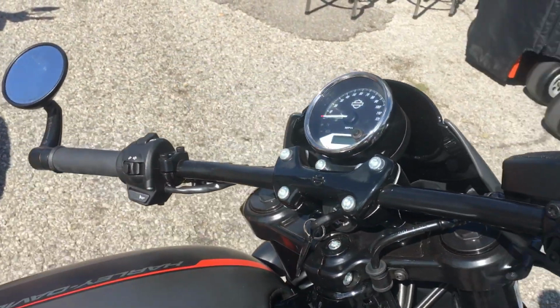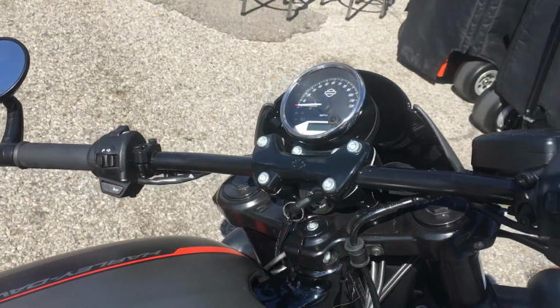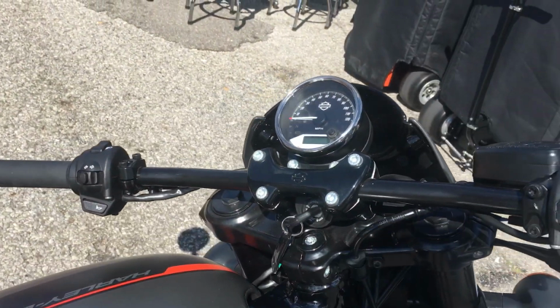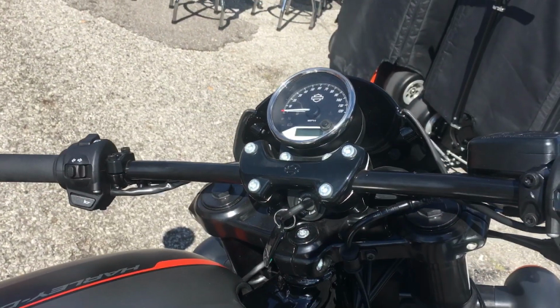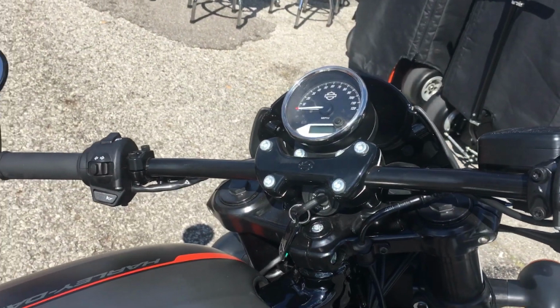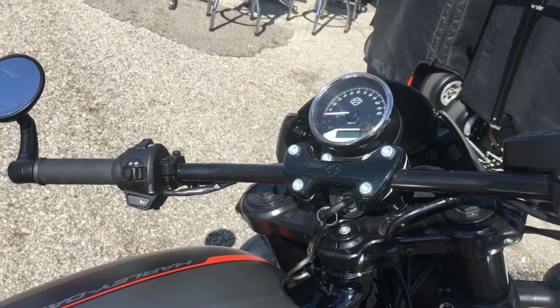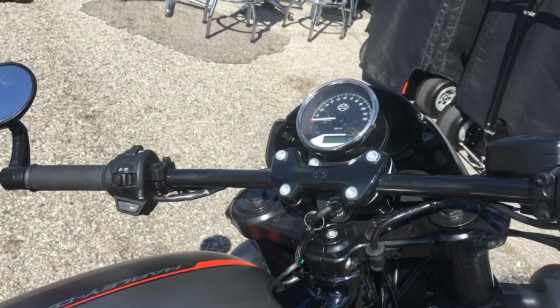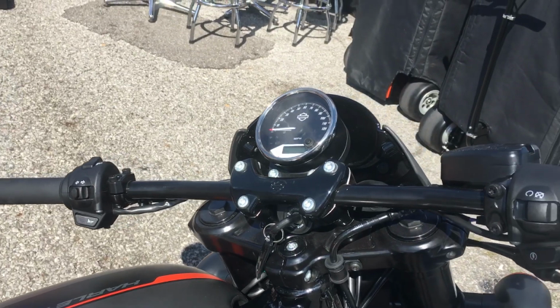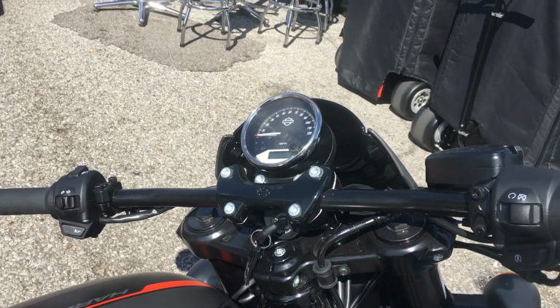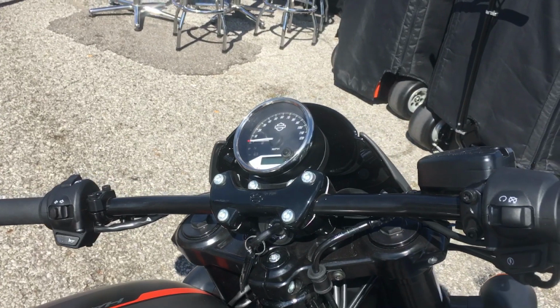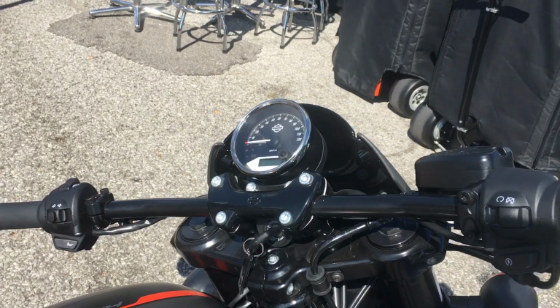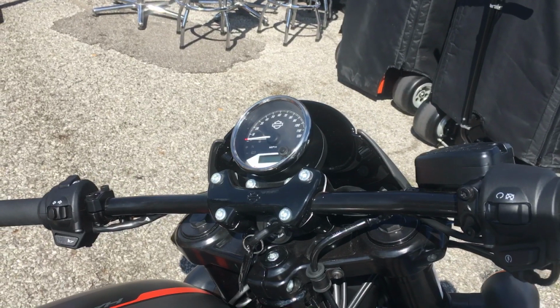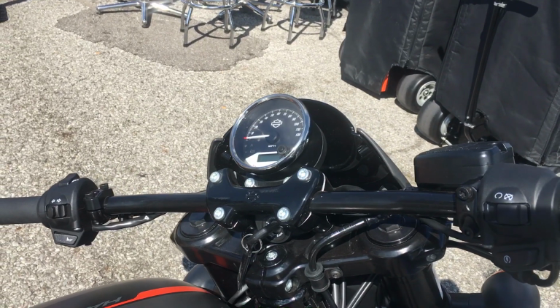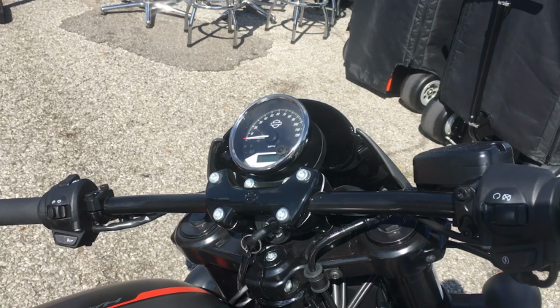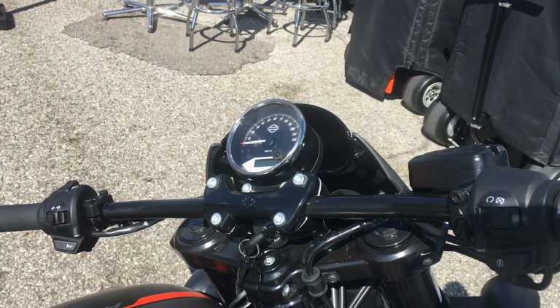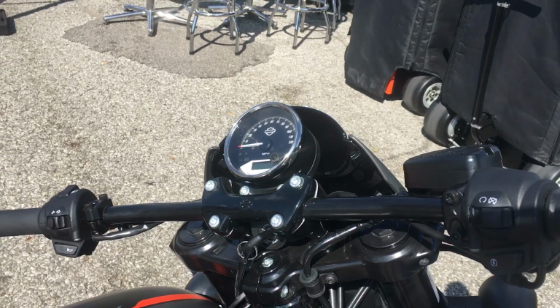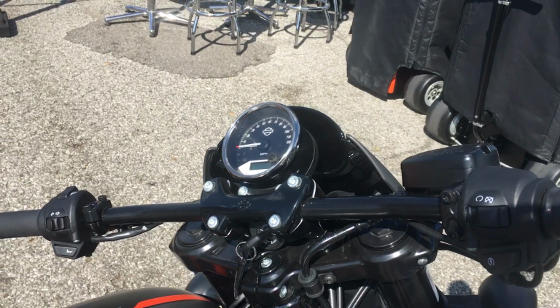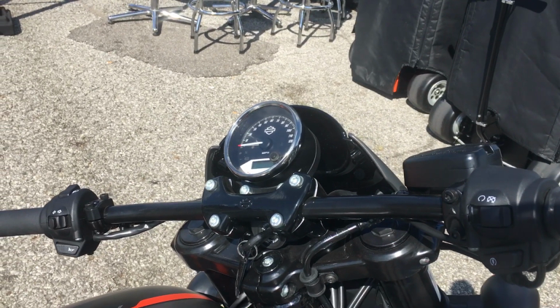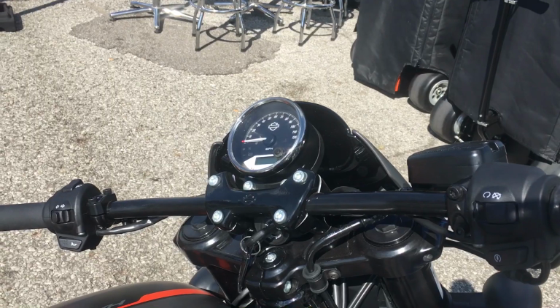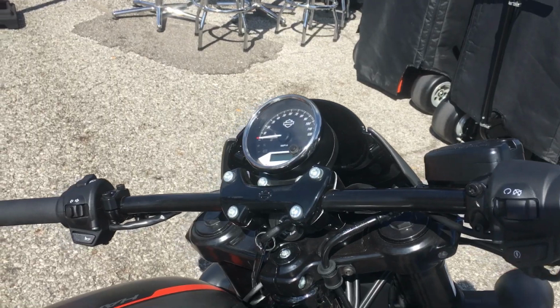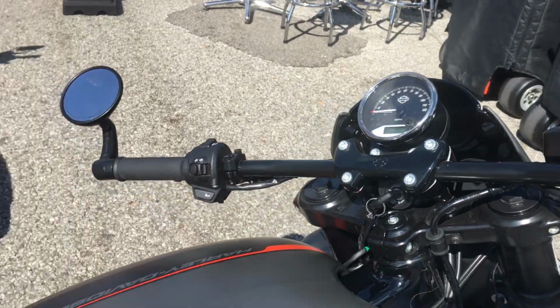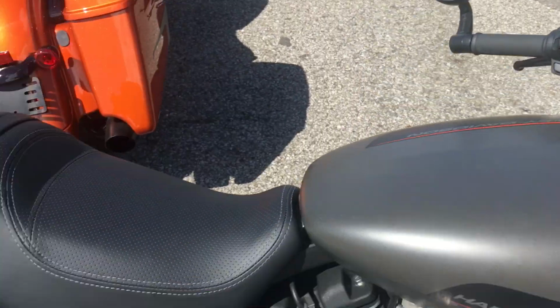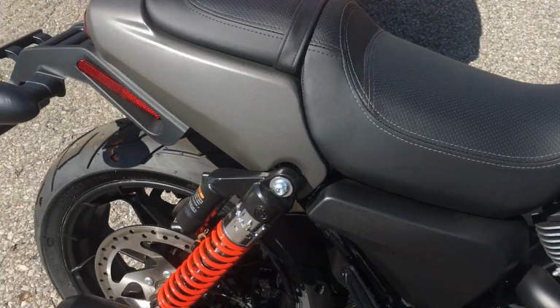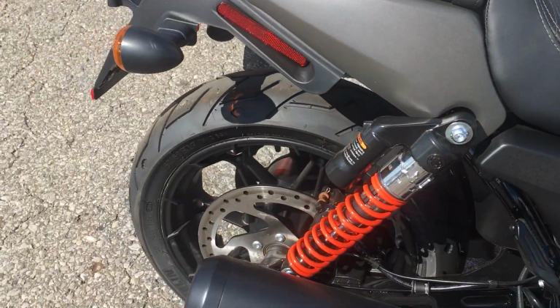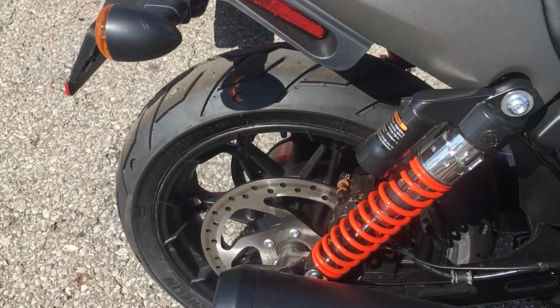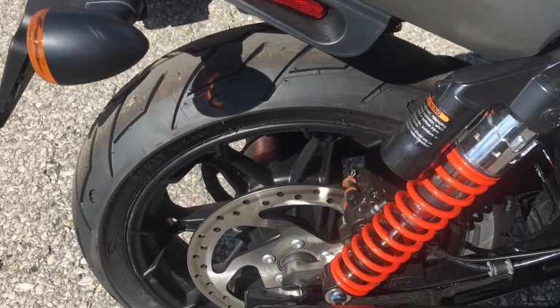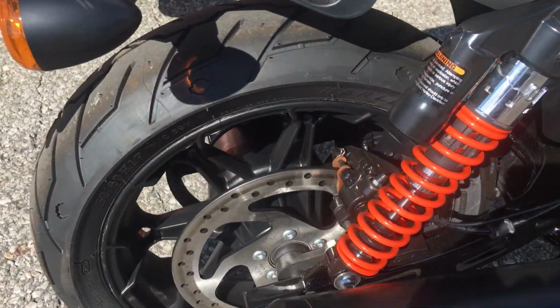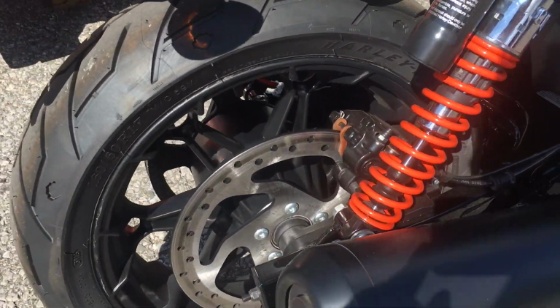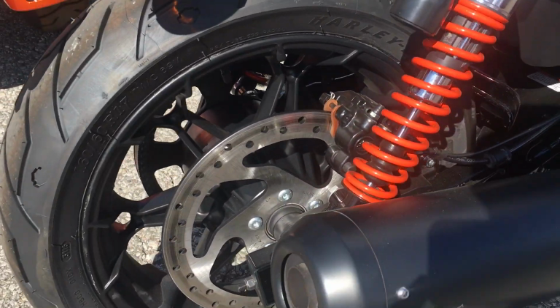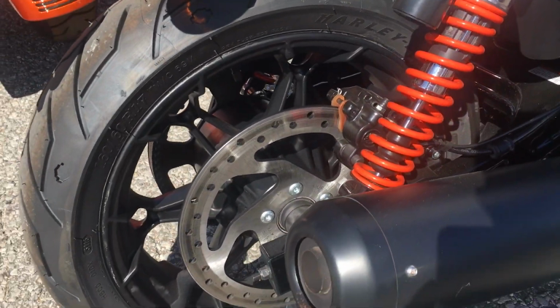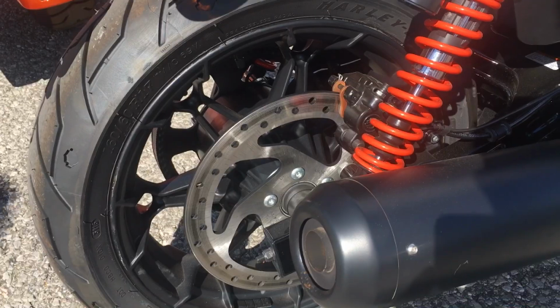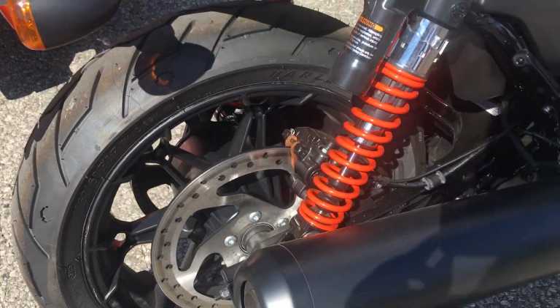Look at this — this is one of the reasons why it's the drag racing inspired motorcycle. It also has a 17 inch back wheel, black. It's beautiful.